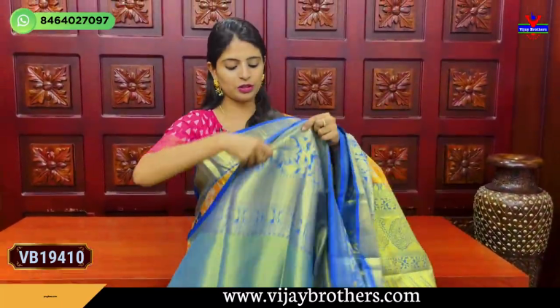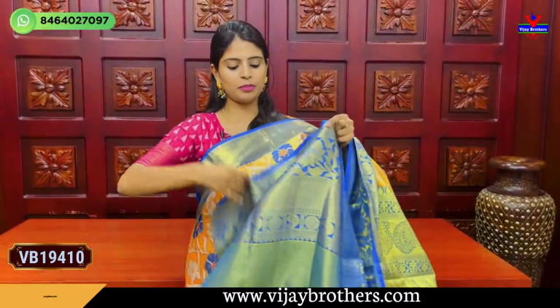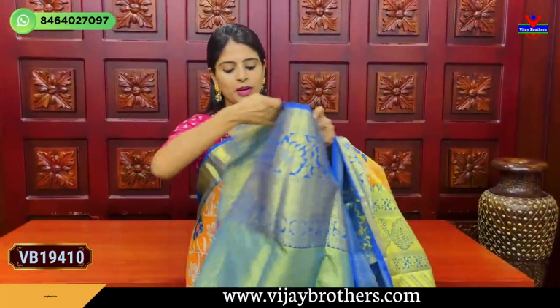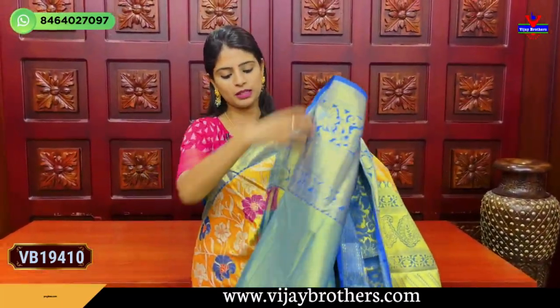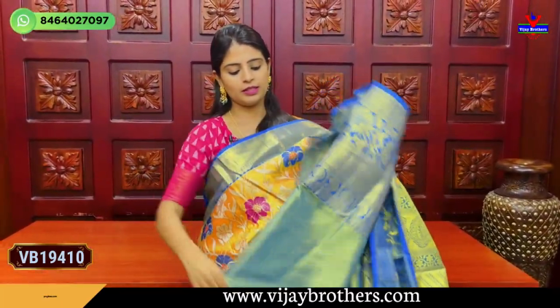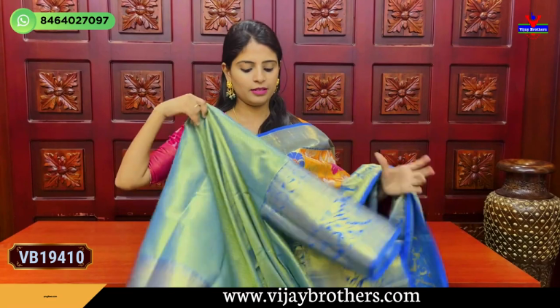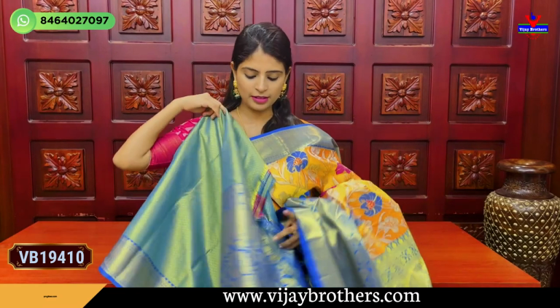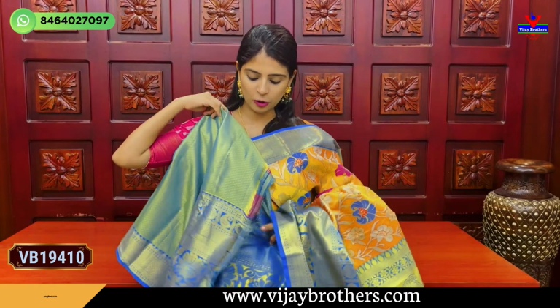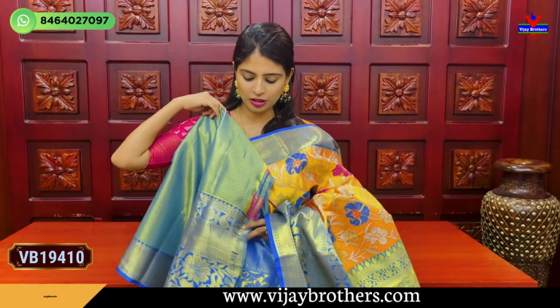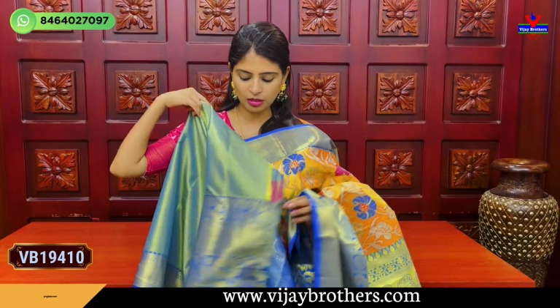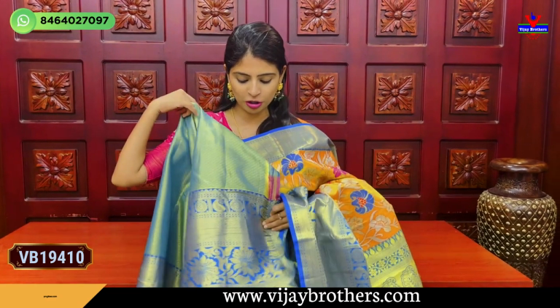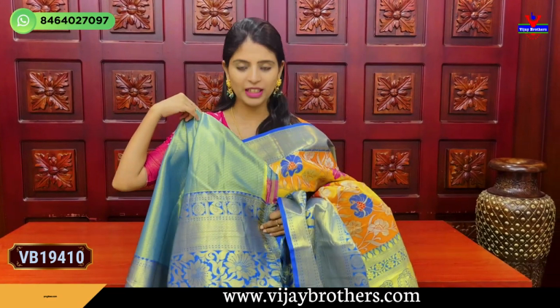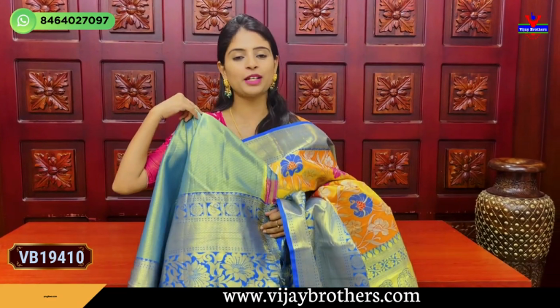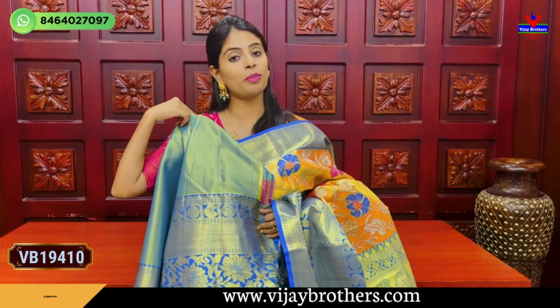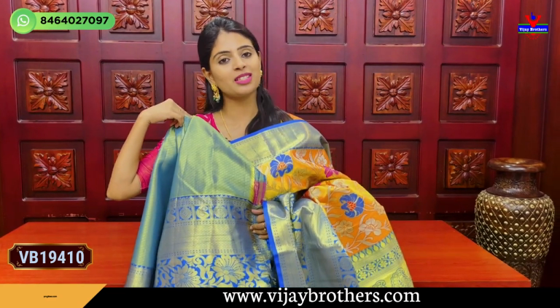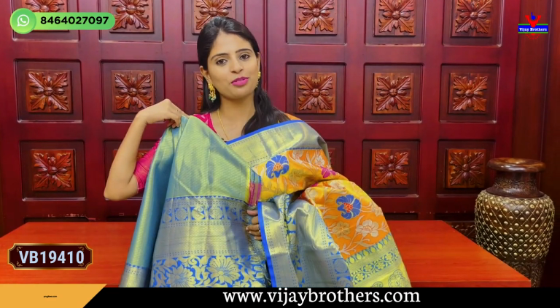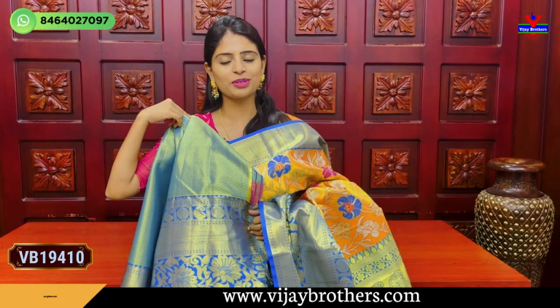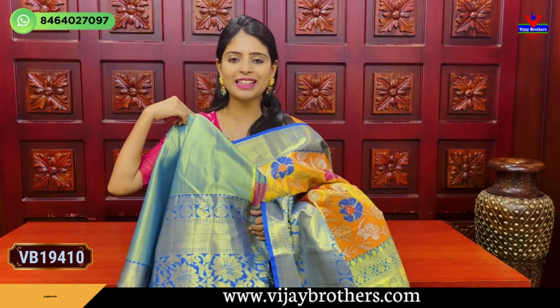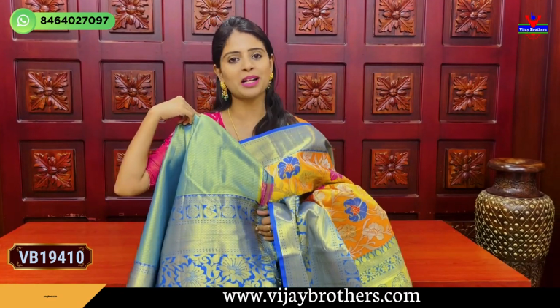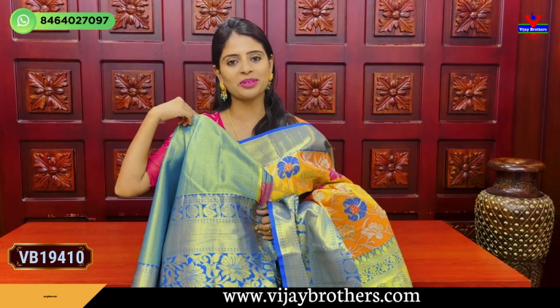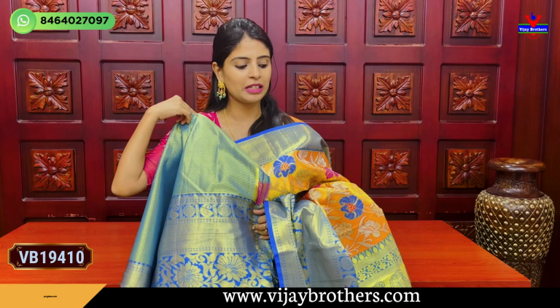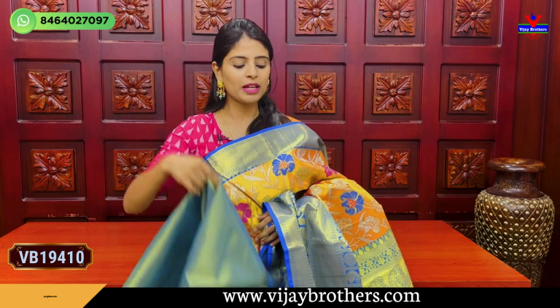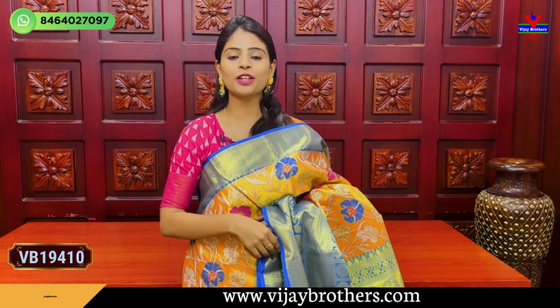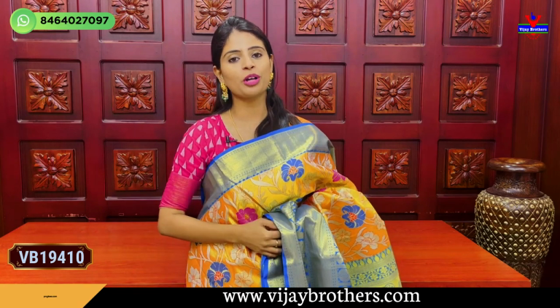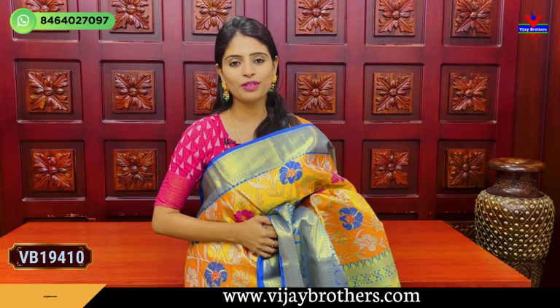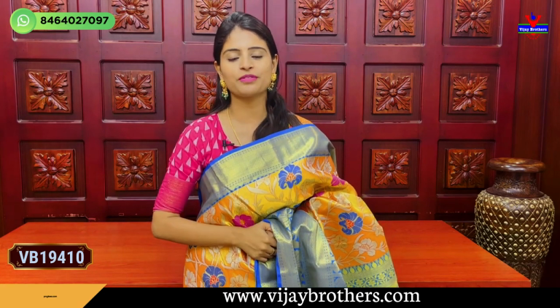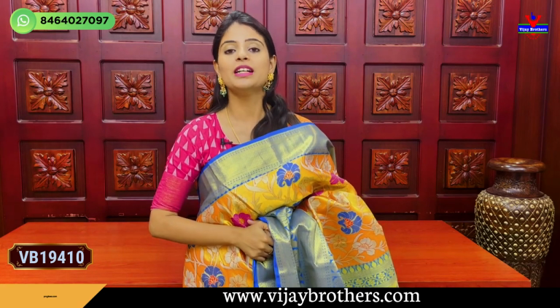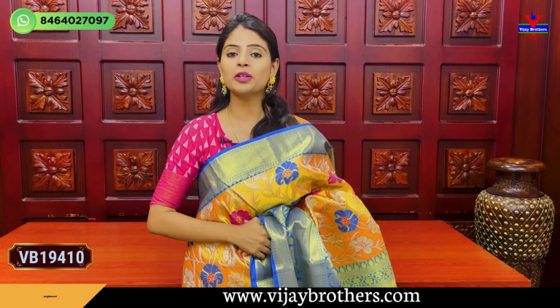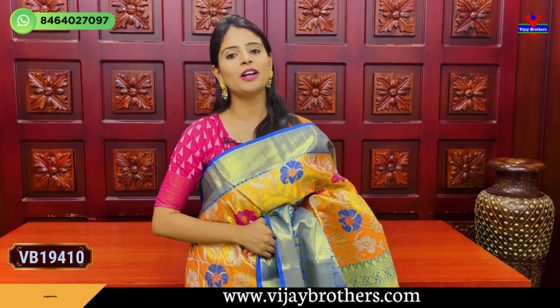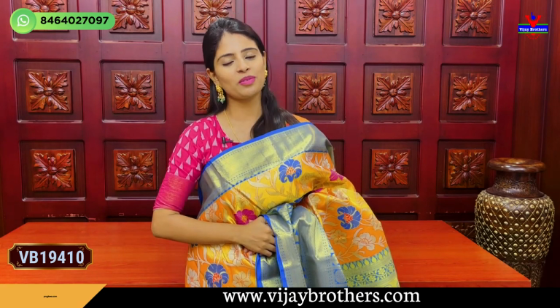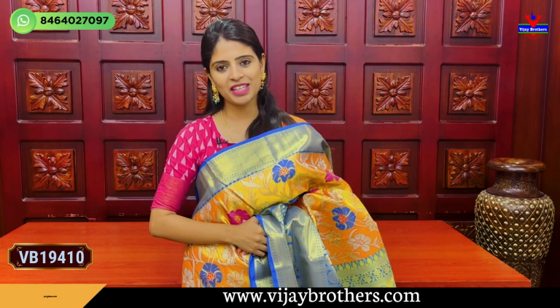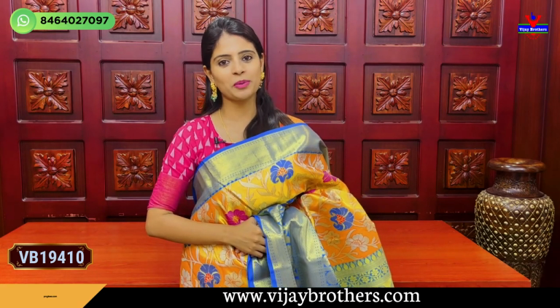Blouse pattern is neat. Blouse stitch is very good. The price is Rs. 4,150.